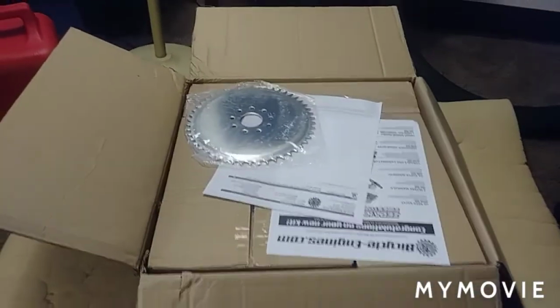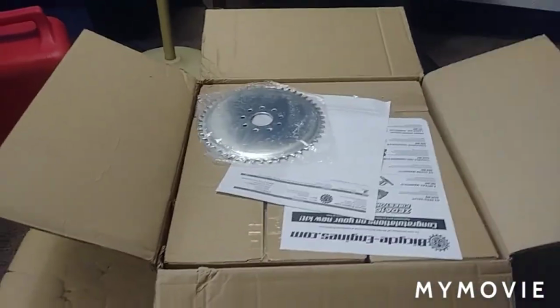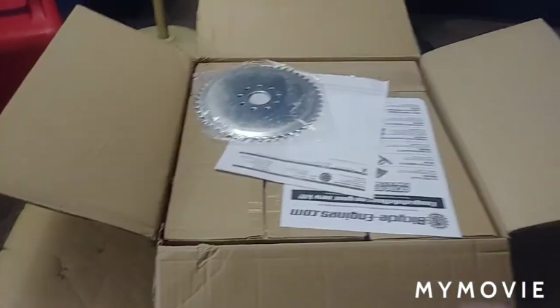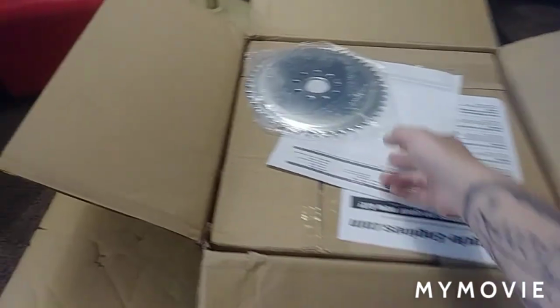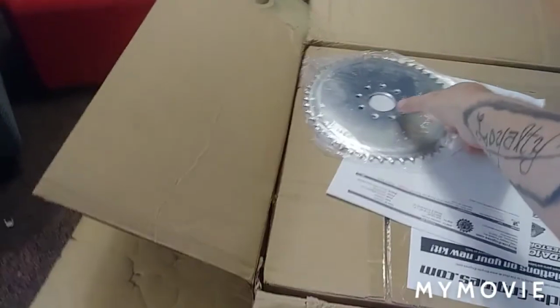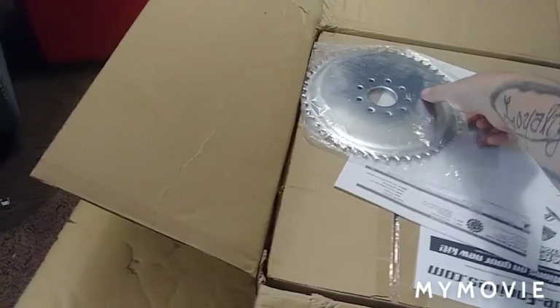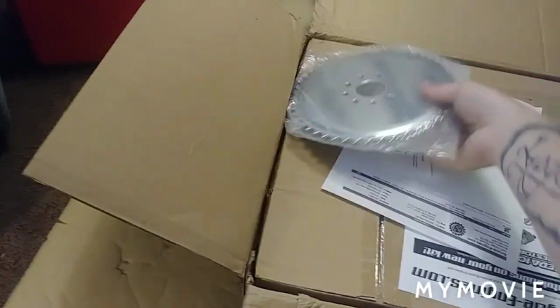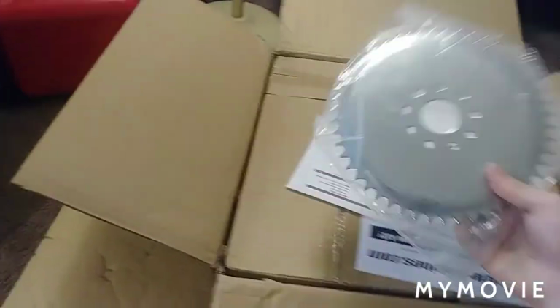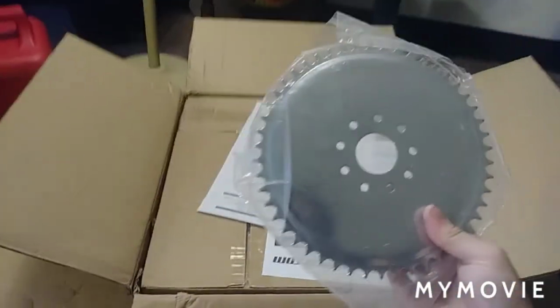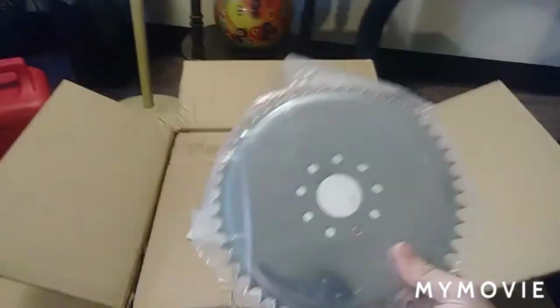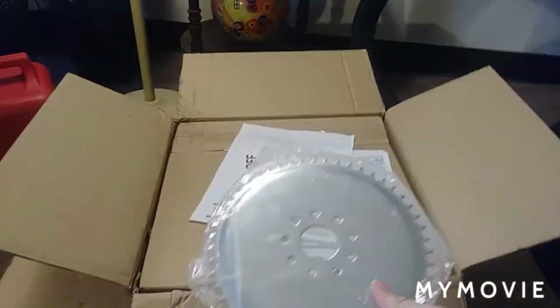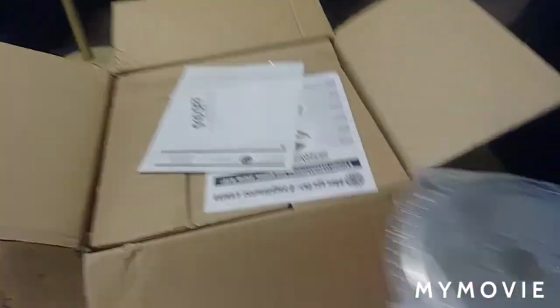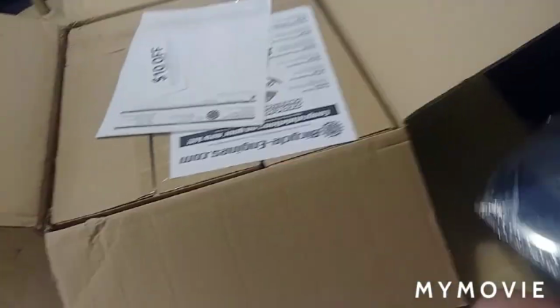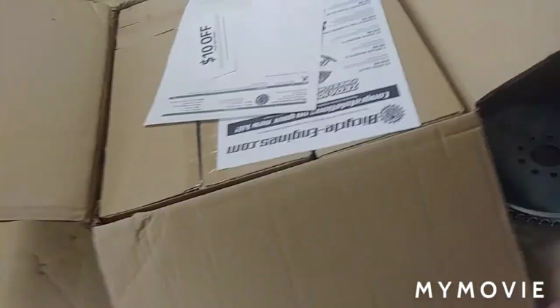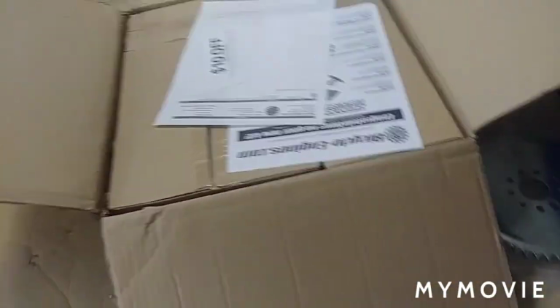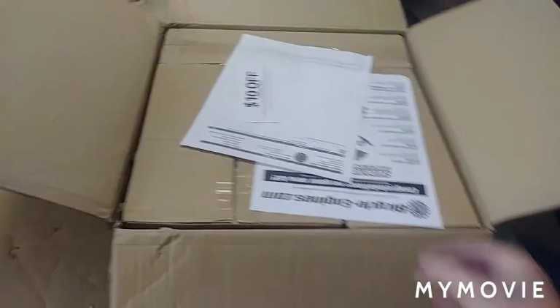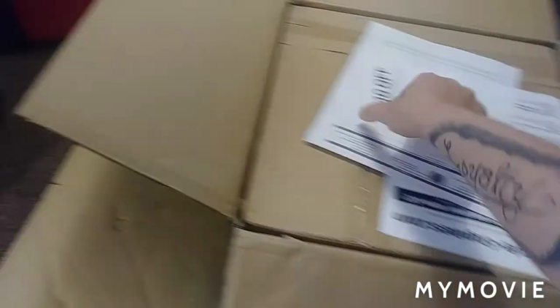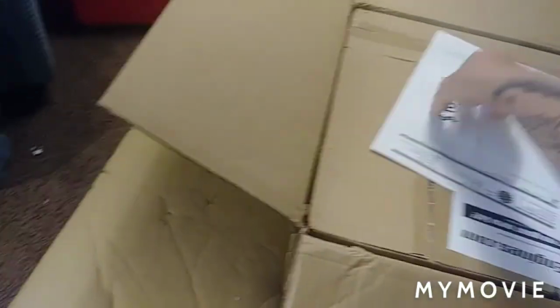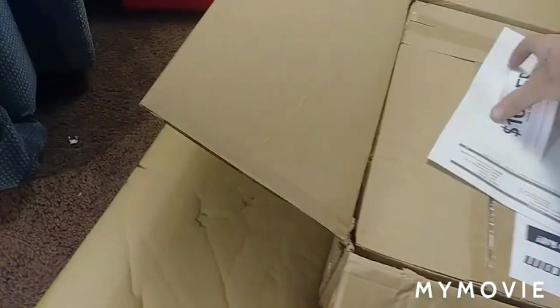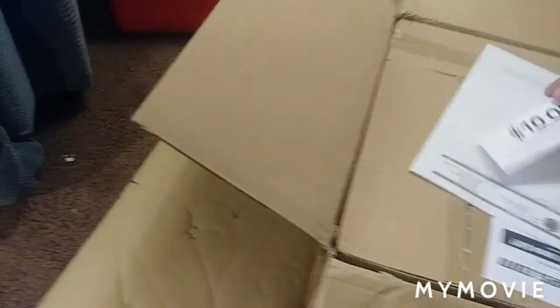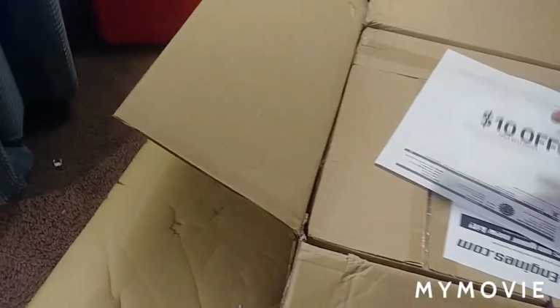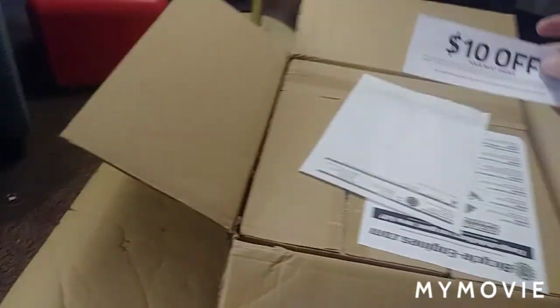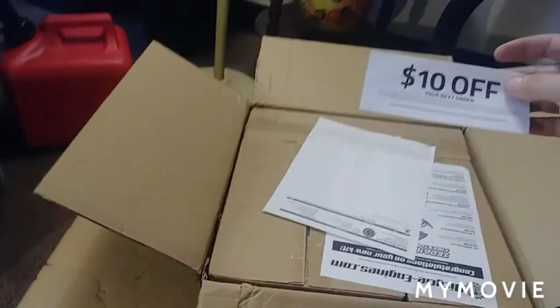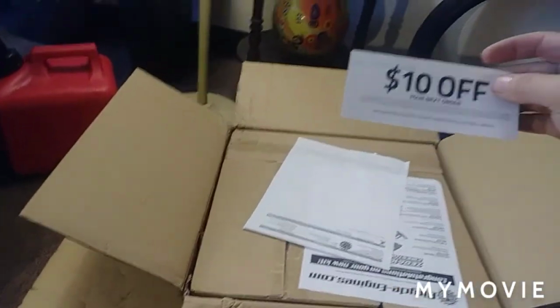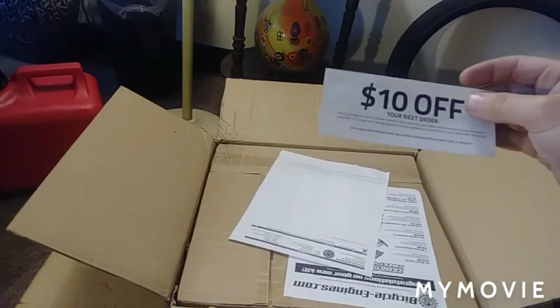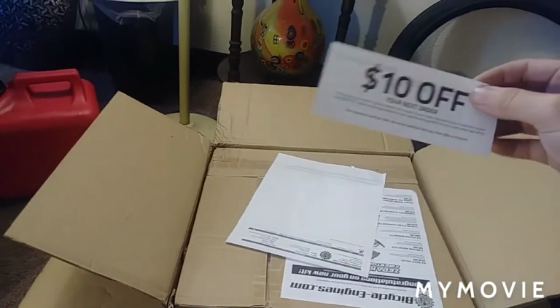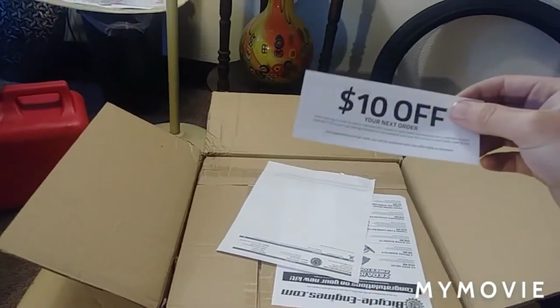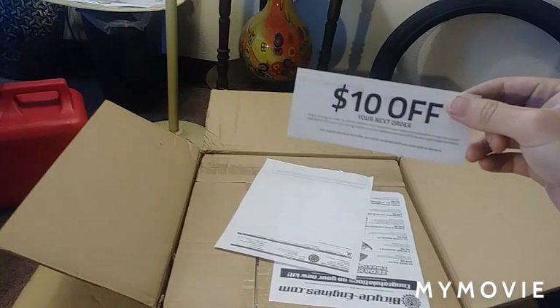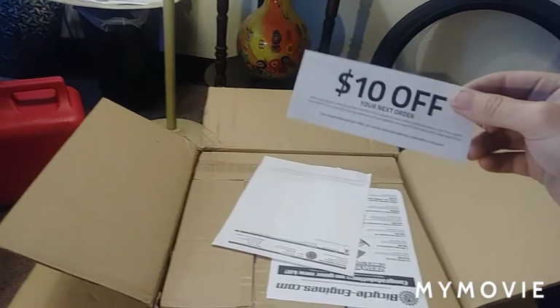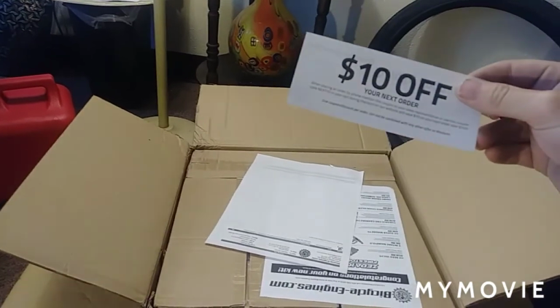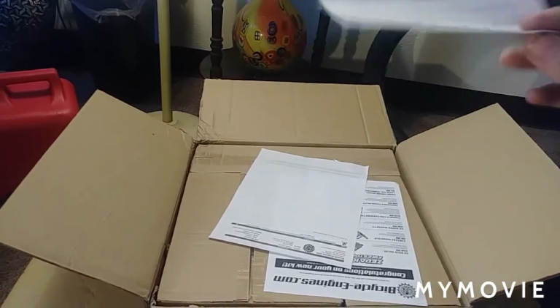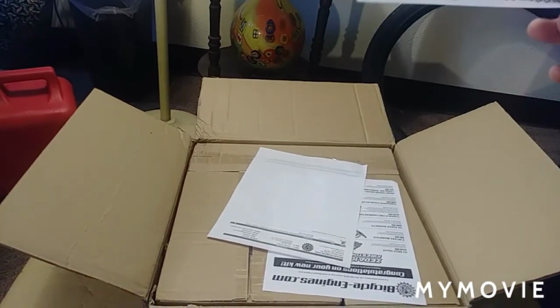Sprockets on top. Giant sprocket that came with it — that's all they had, I remember. And hey, that's nice — $10 off your next order. I'll use that.